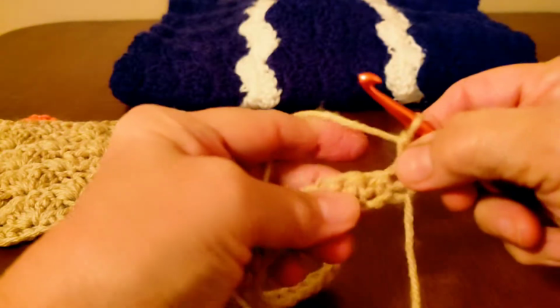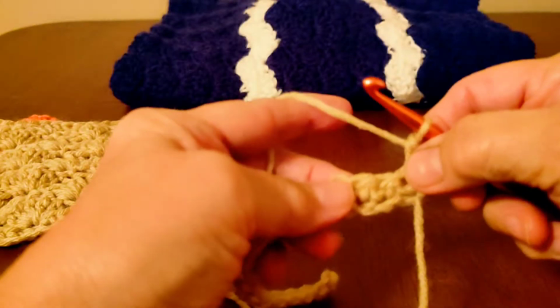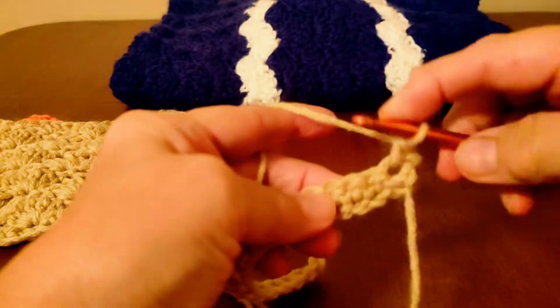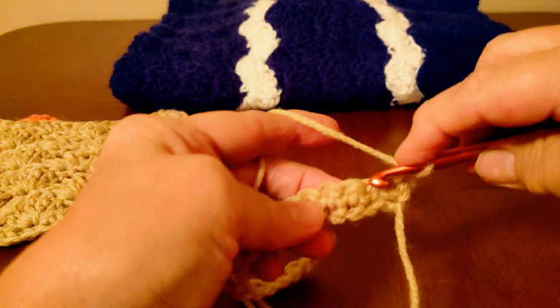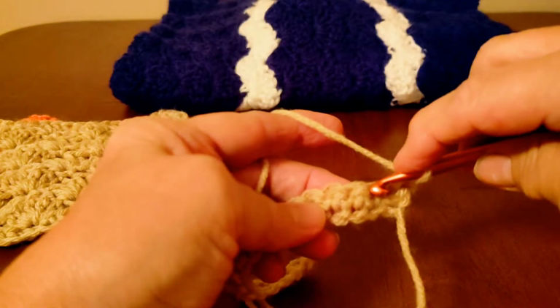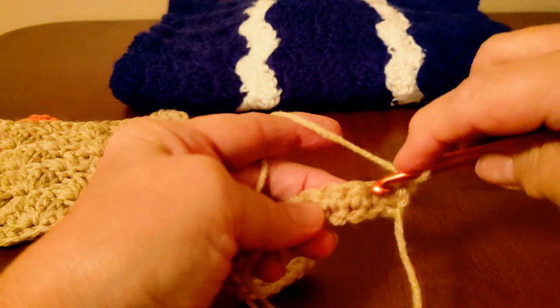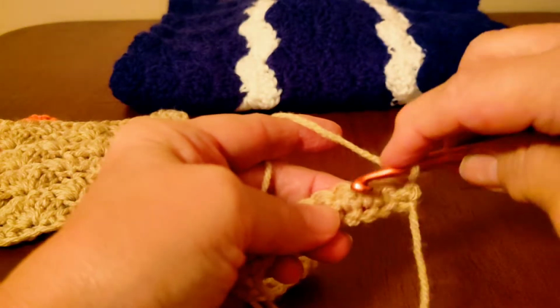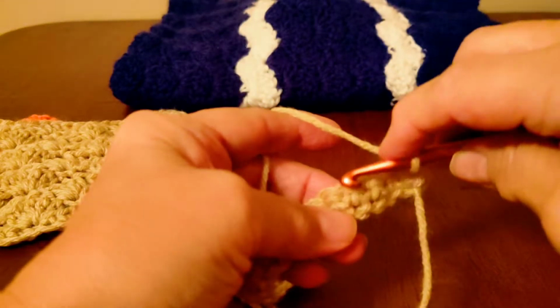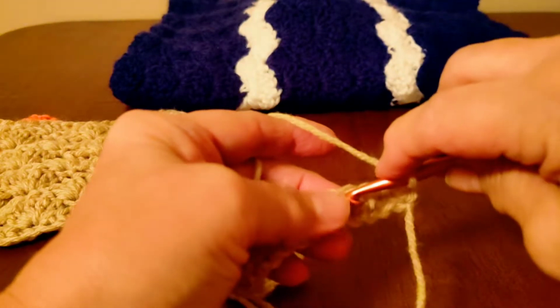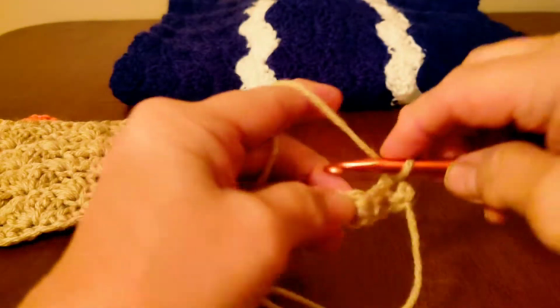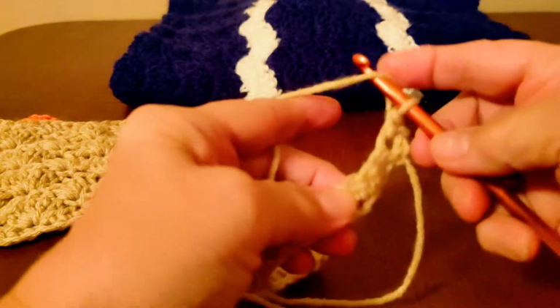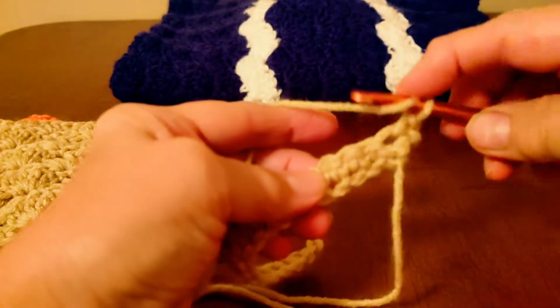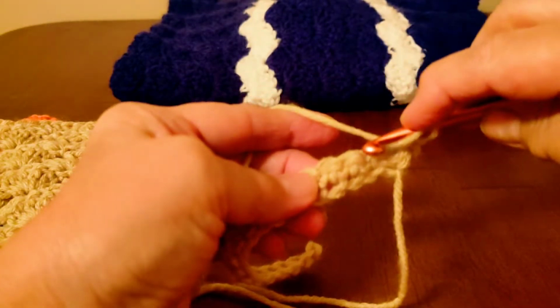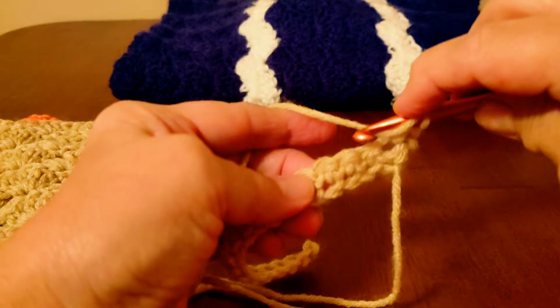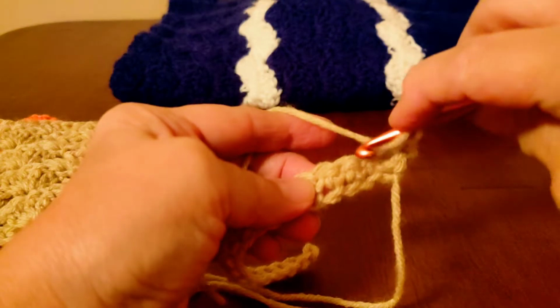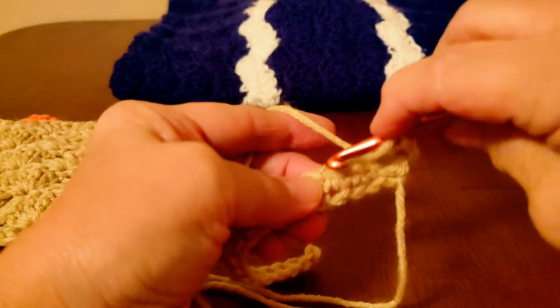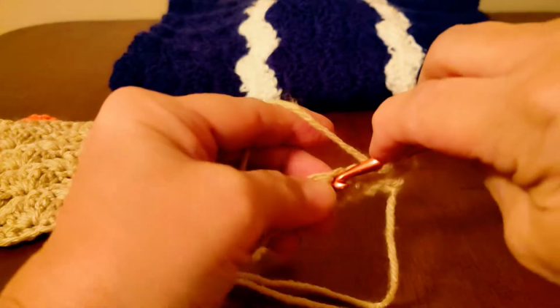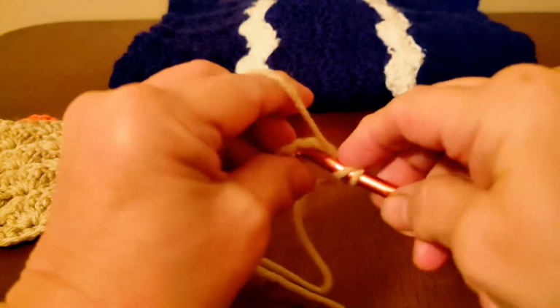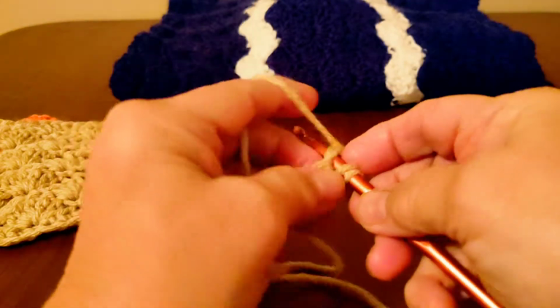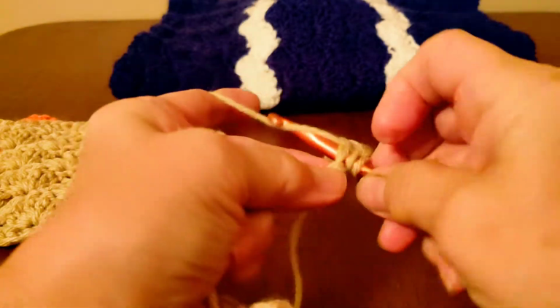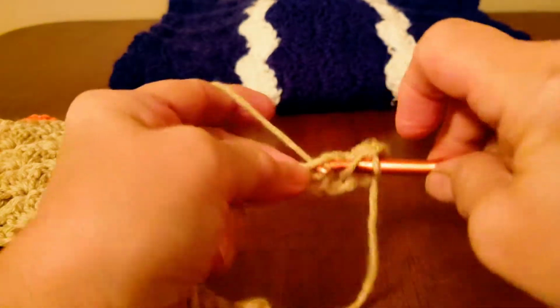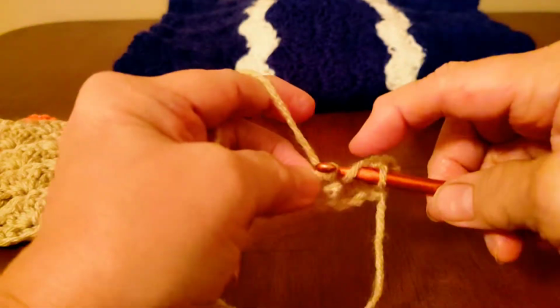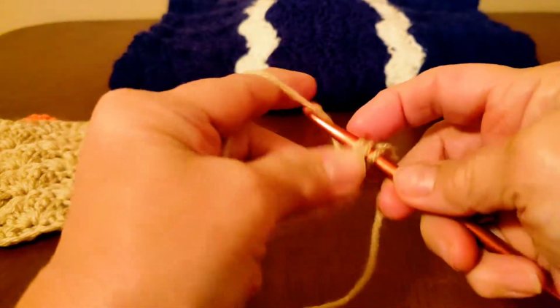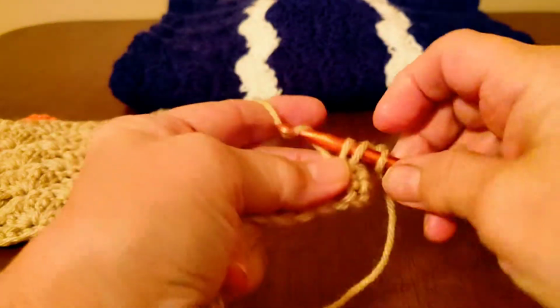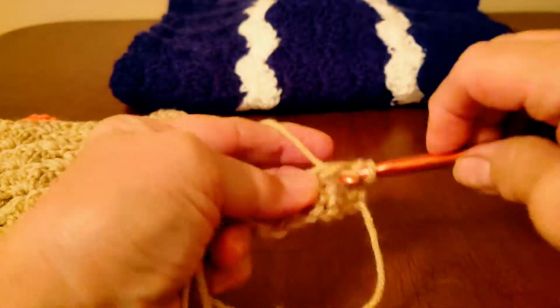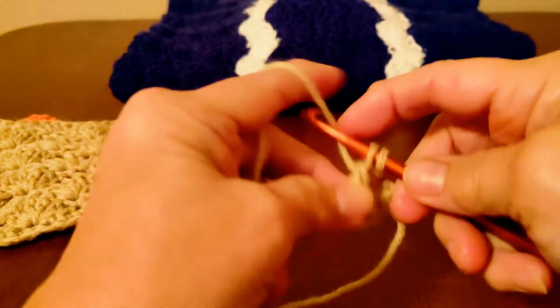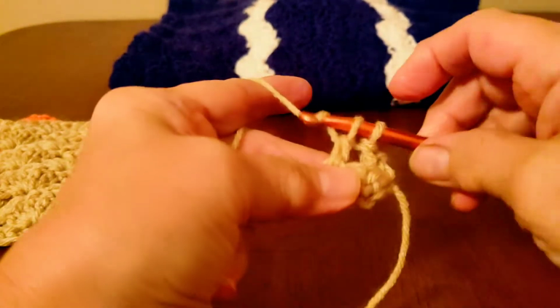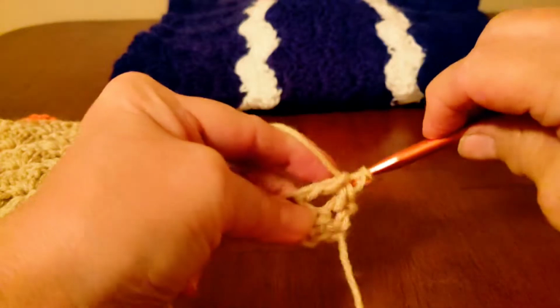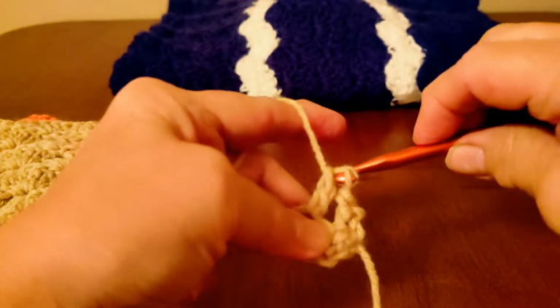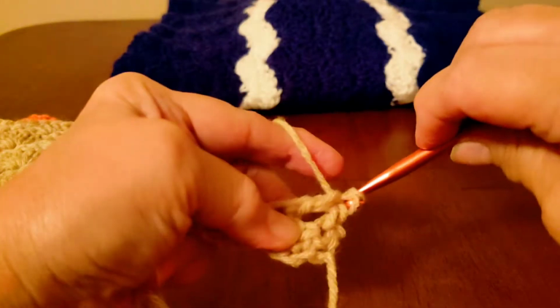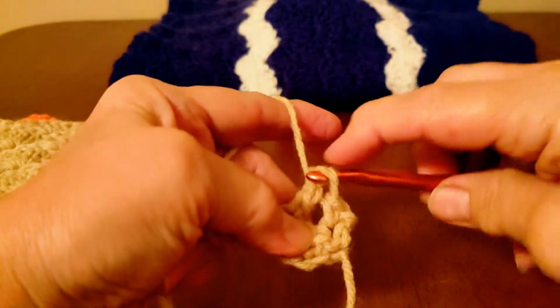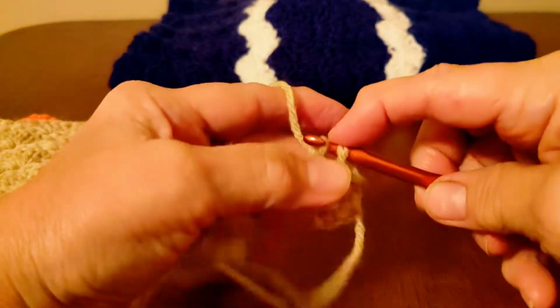And now you're going to count three — one, two, three. And in that third stitch, you're going to want to do five double crochets: one, two, three.